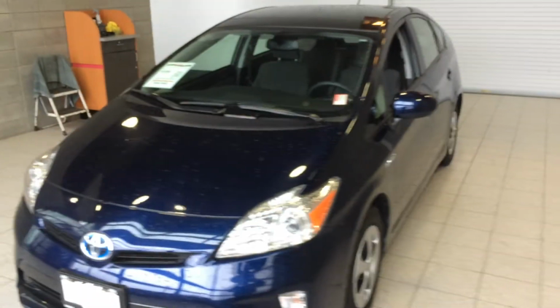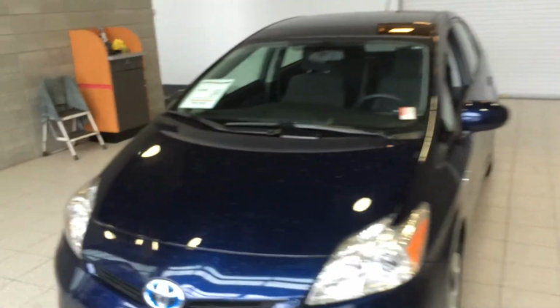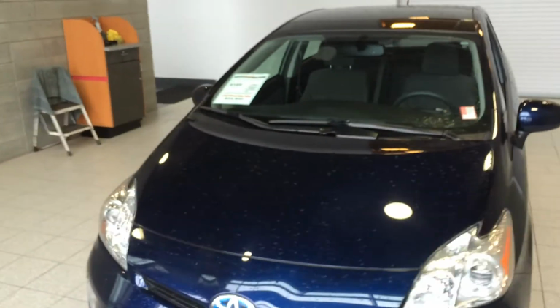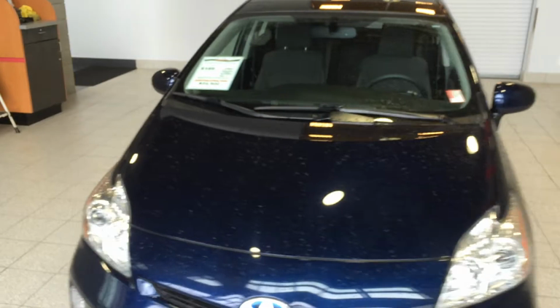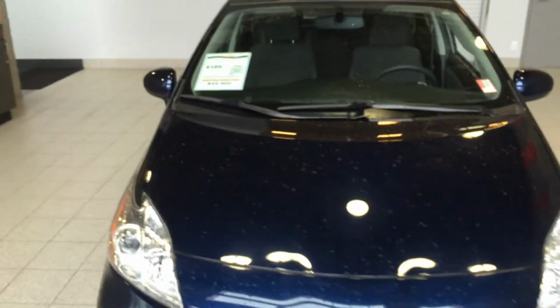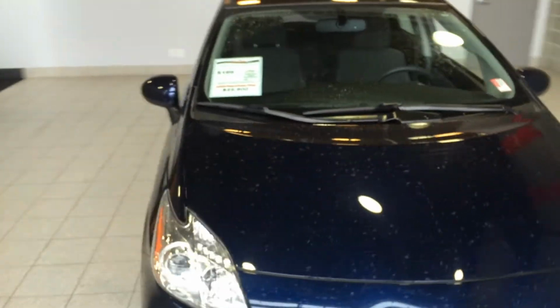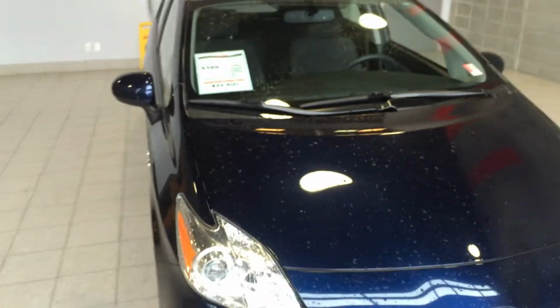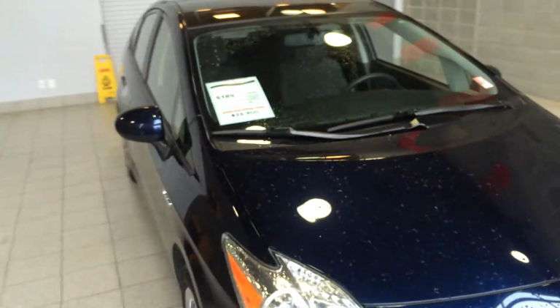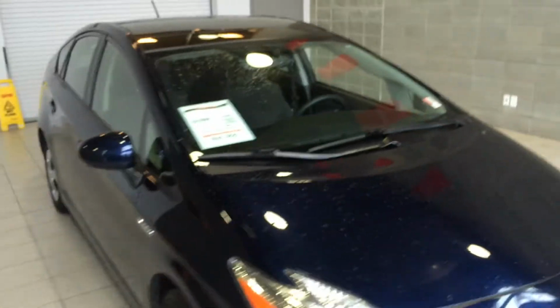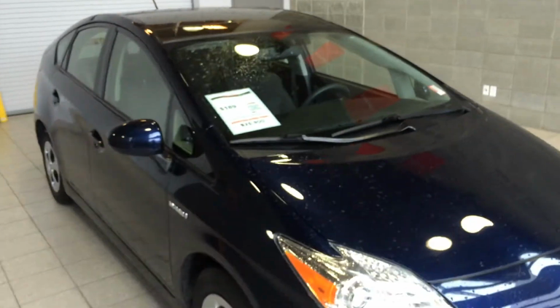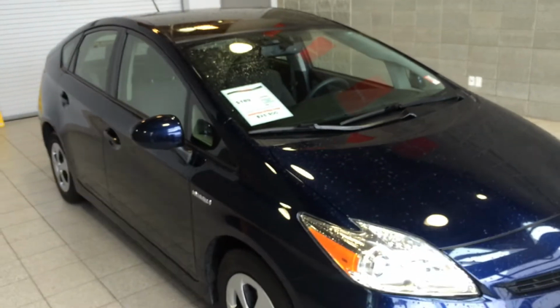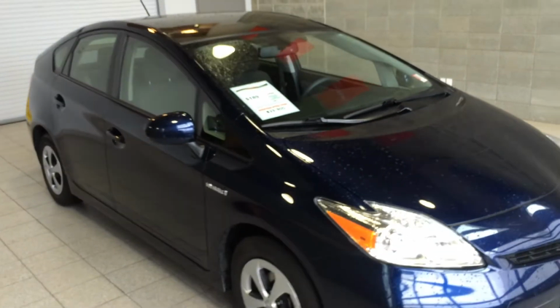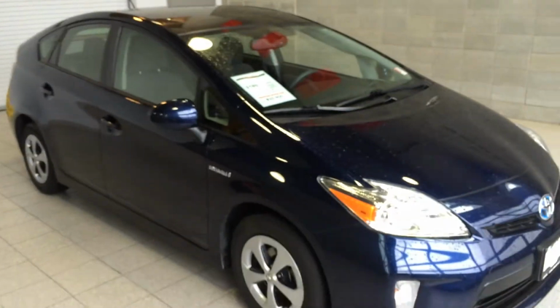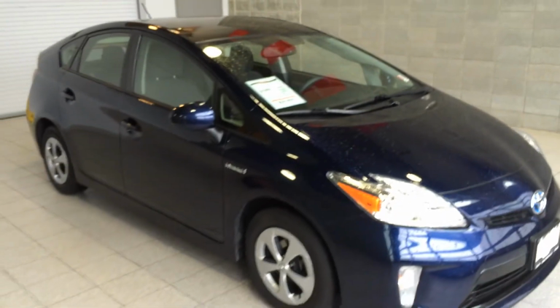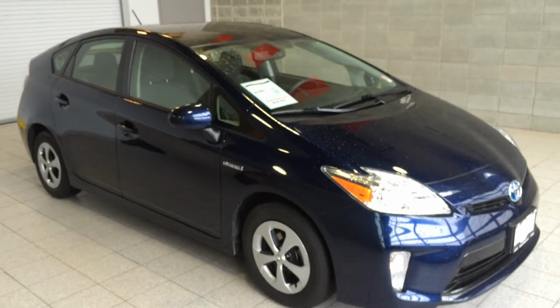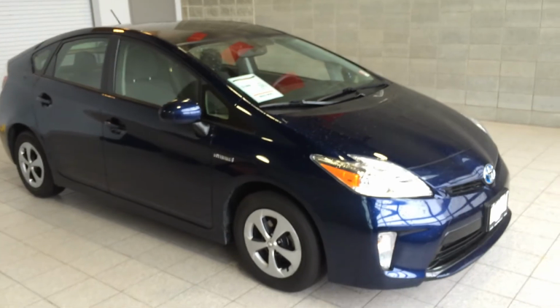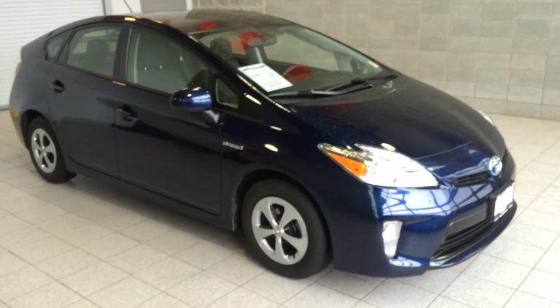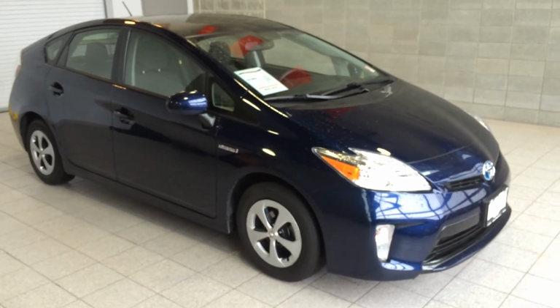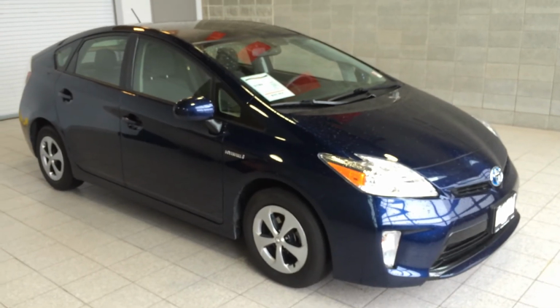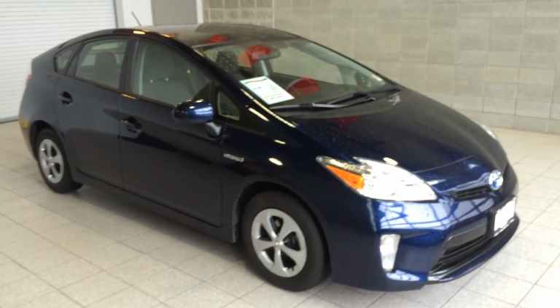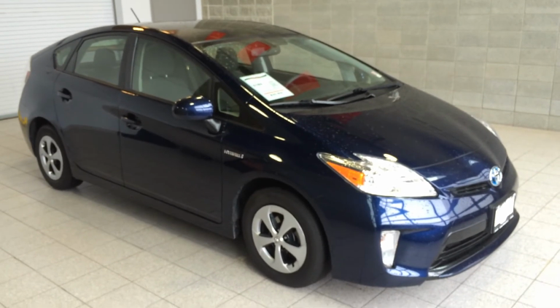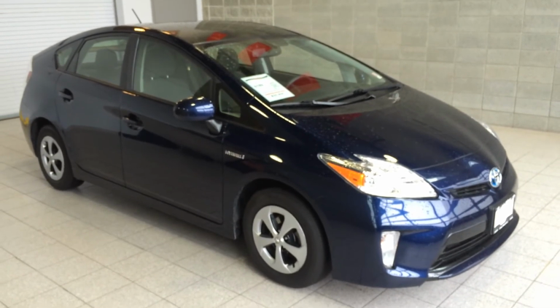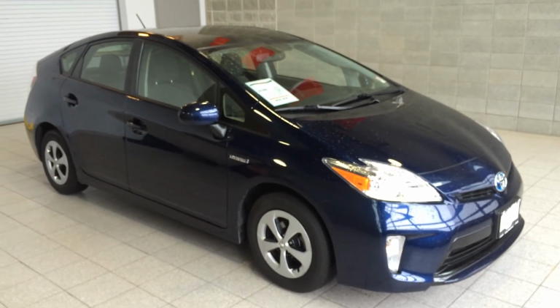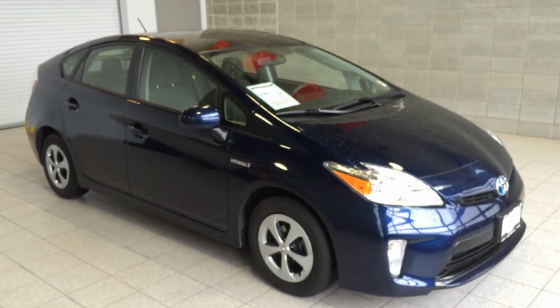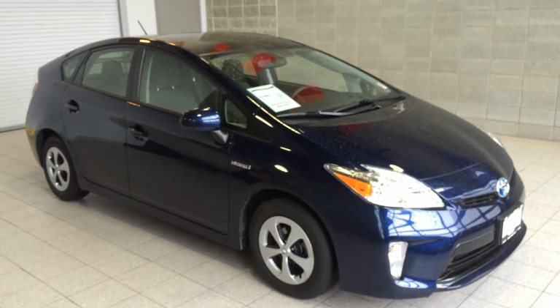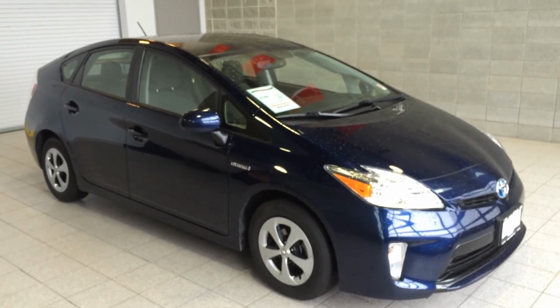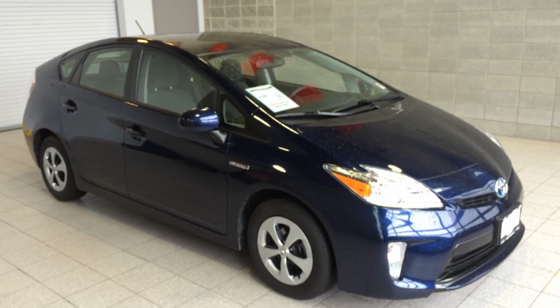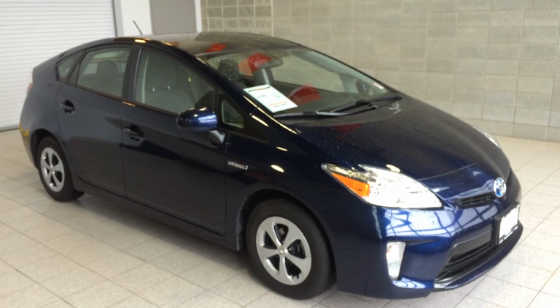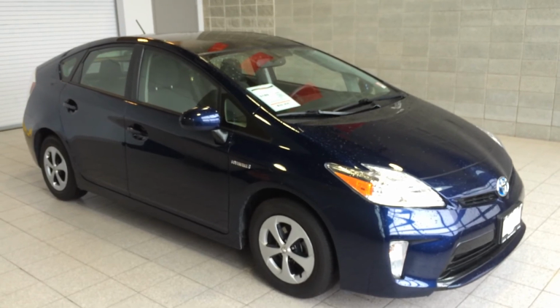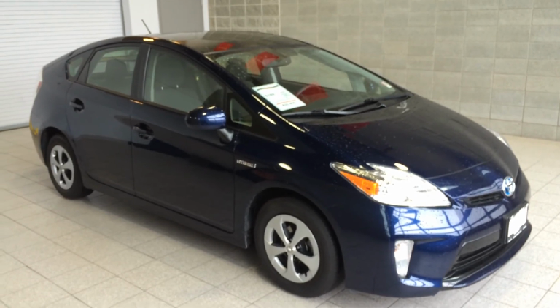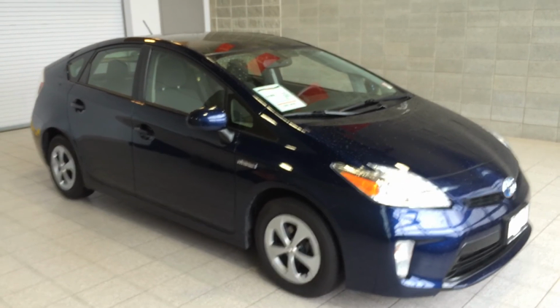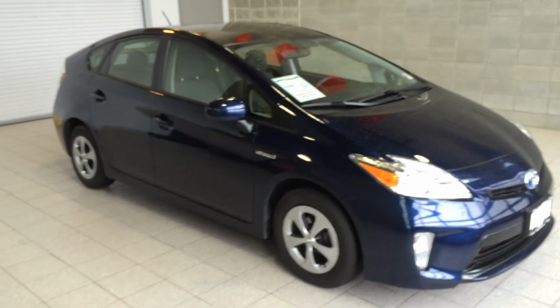It is Valley Toyota priced at $25,980. If you have any more questions we haven't answered in the video, please feel free to contact us on our toll free line or email us at sales@valleytoyota.ca. We look forward to talking to you soon — have a great day.